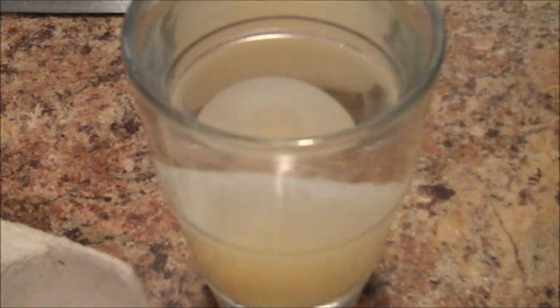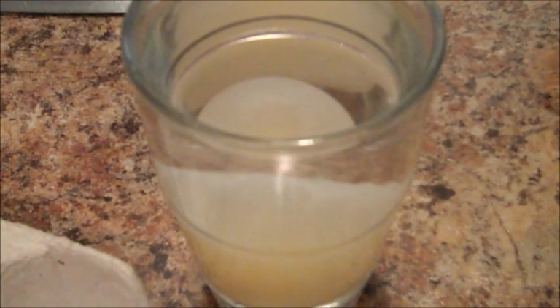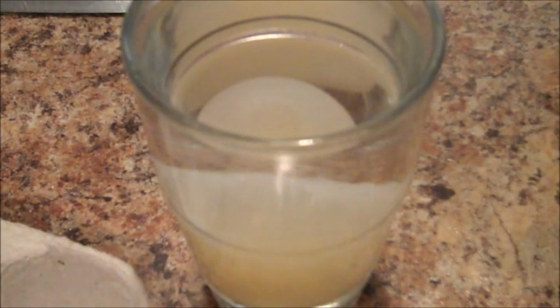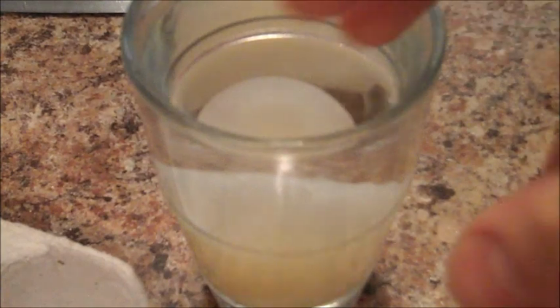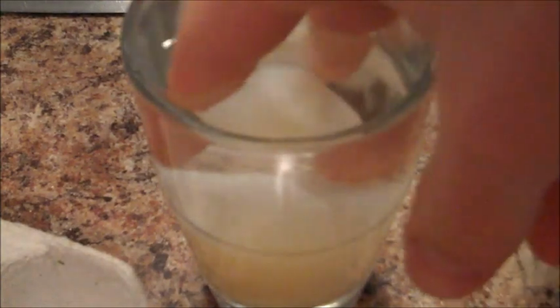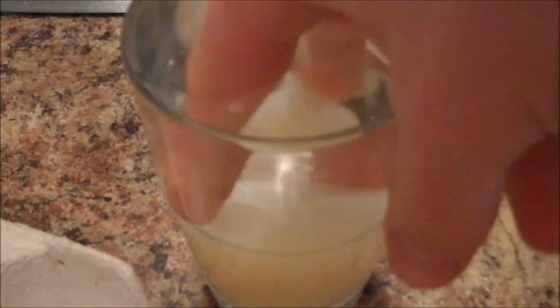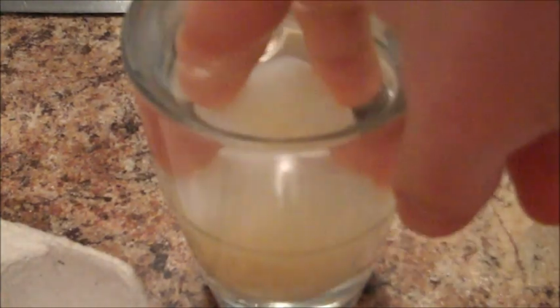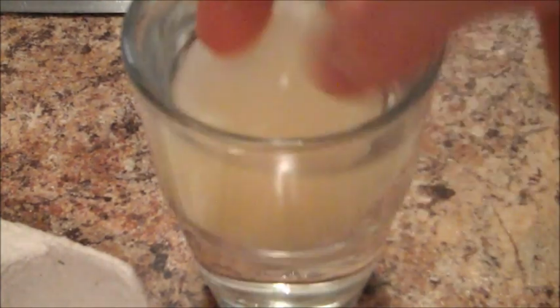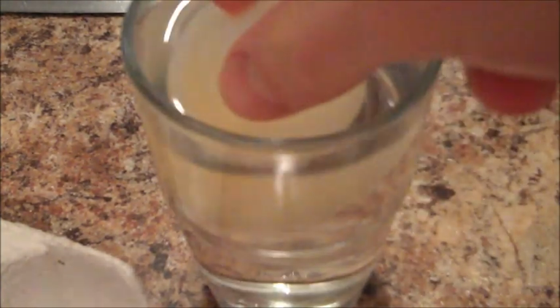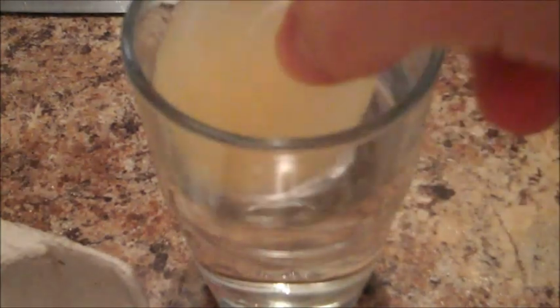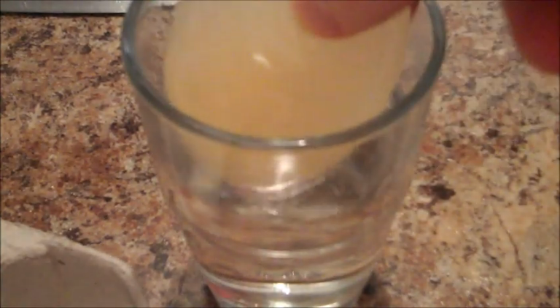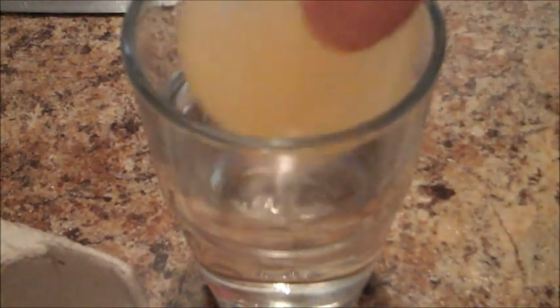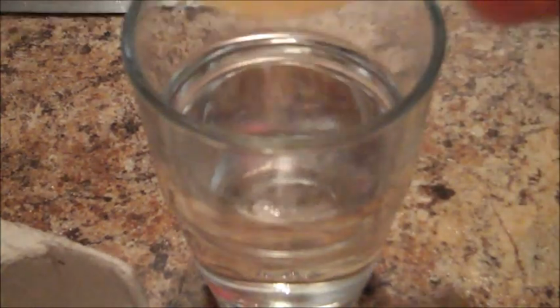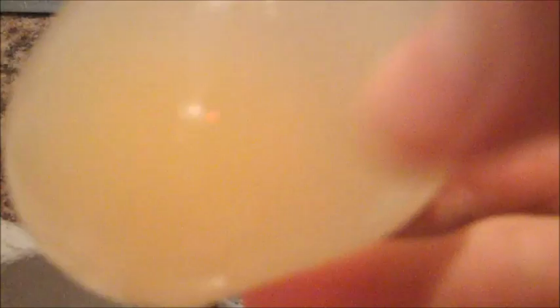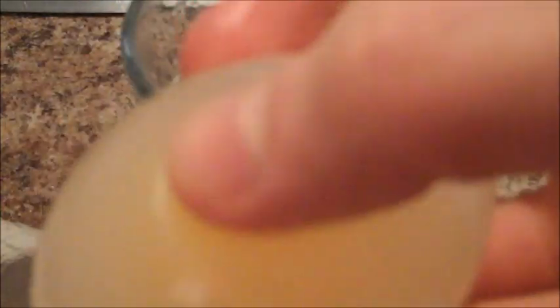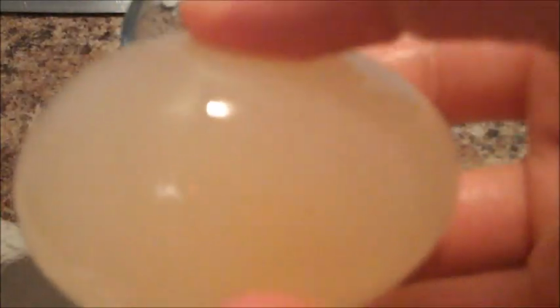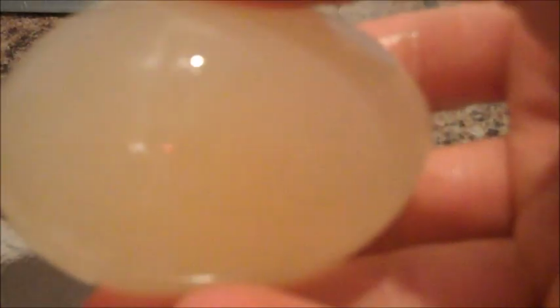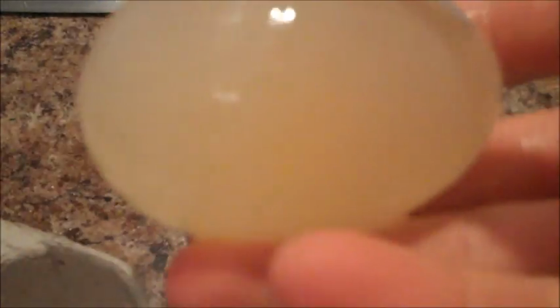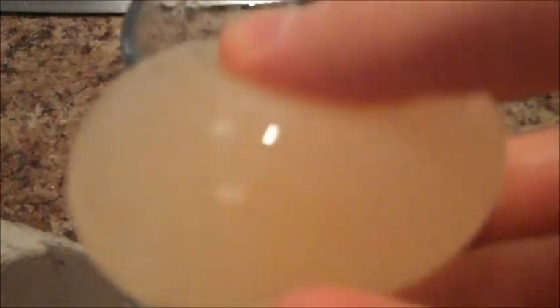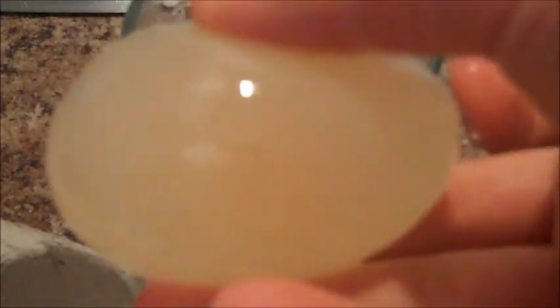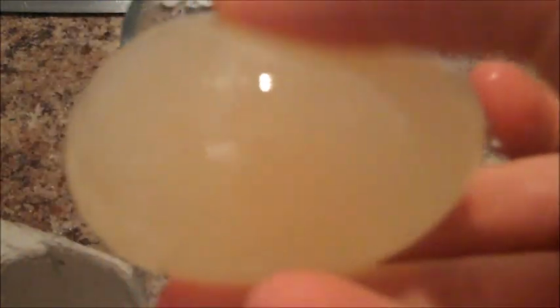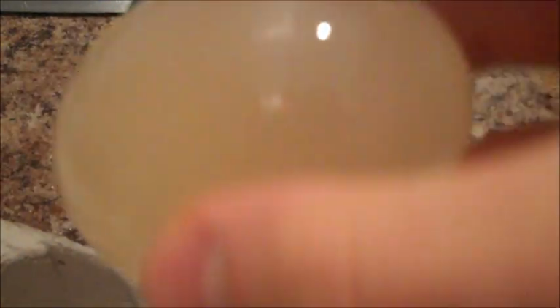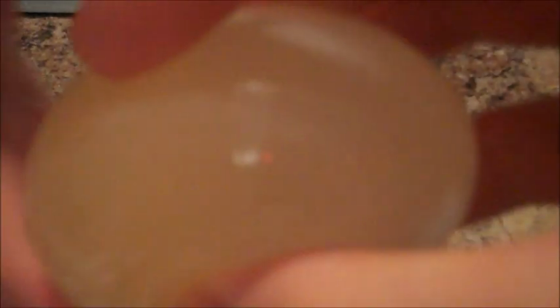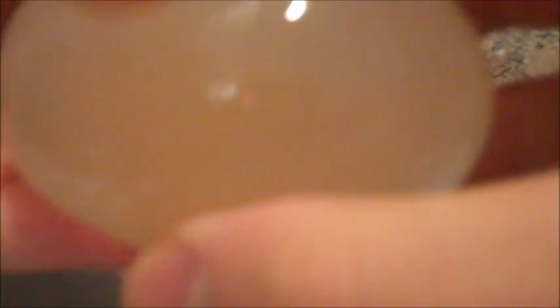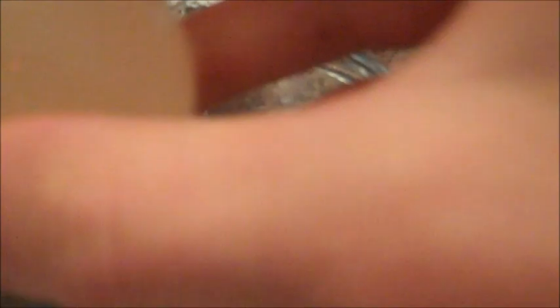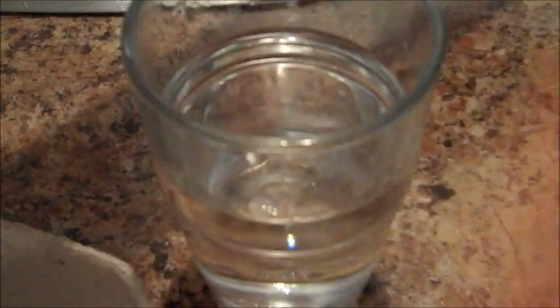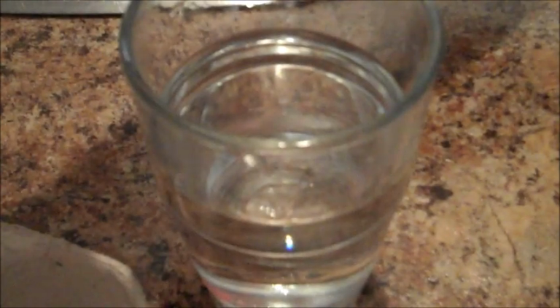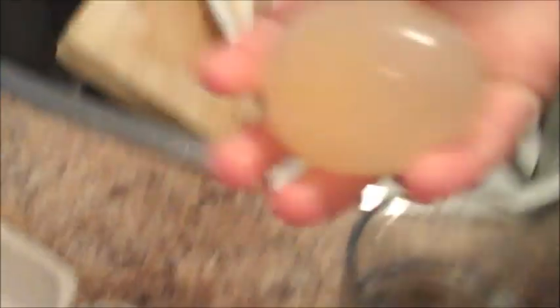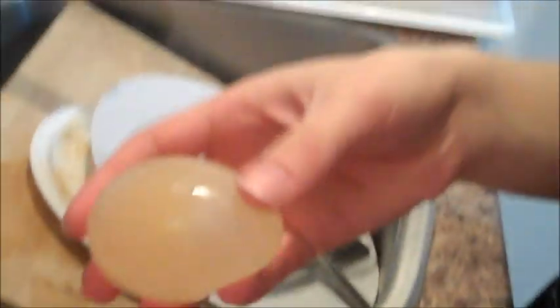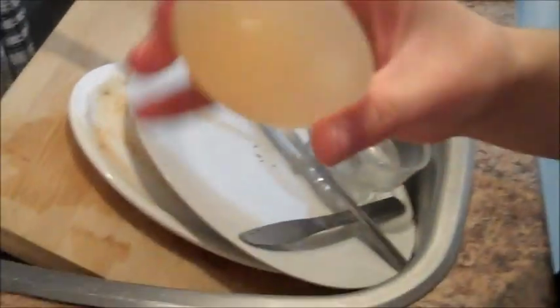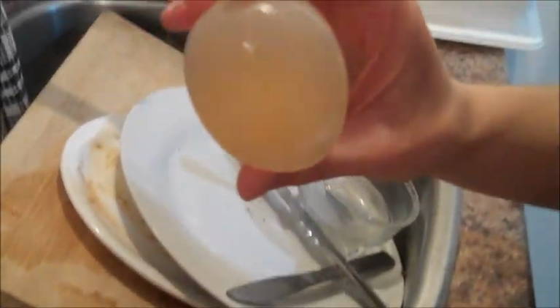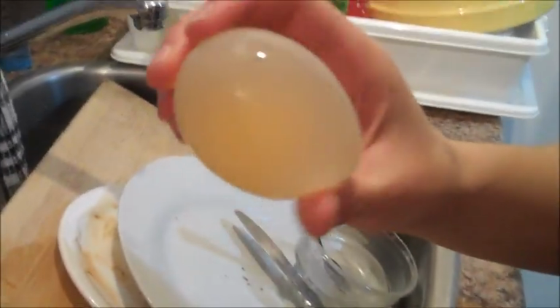And then, after three days of soaking in the vinegar, take it out, and as you can see, the shell is gone, and you can squish it — and that is how you make your fake egg with no shell.